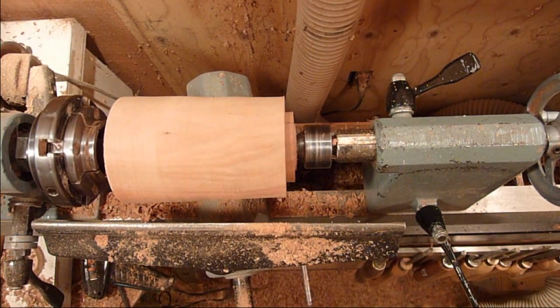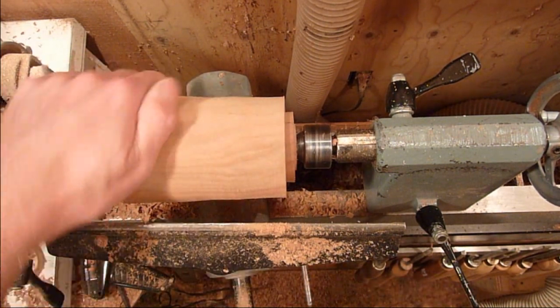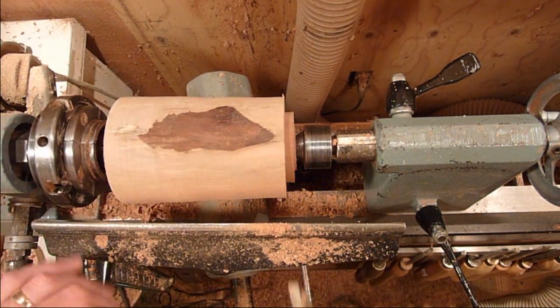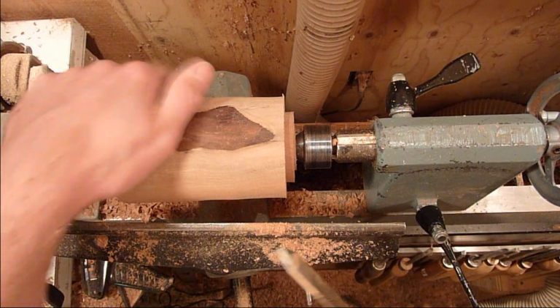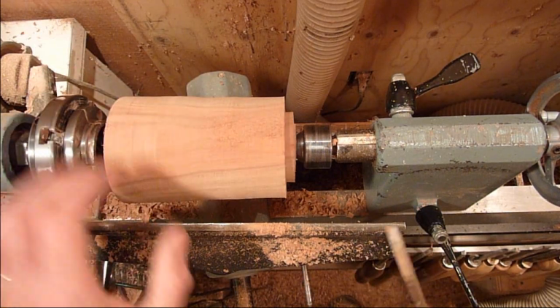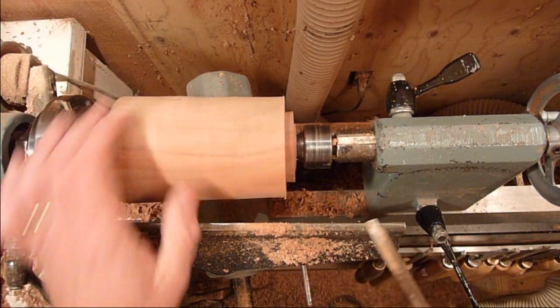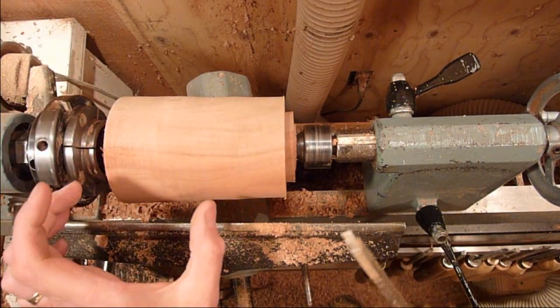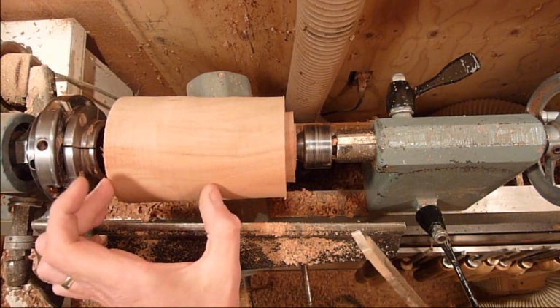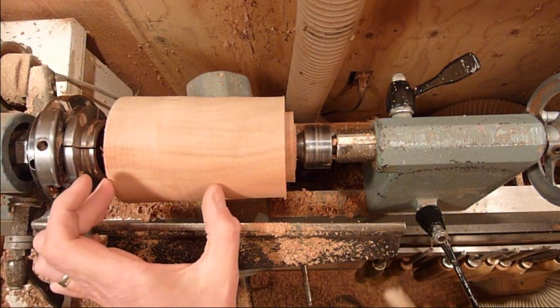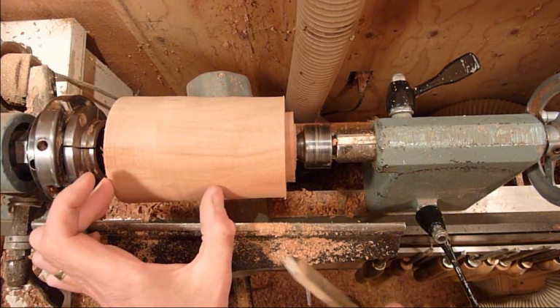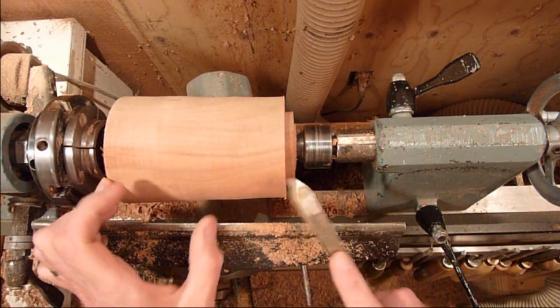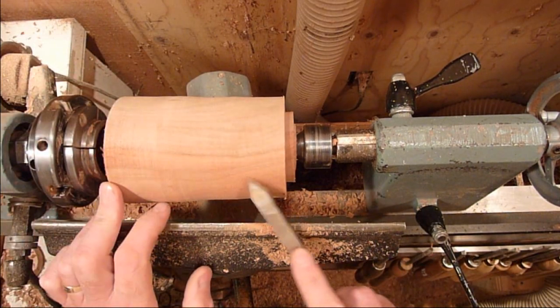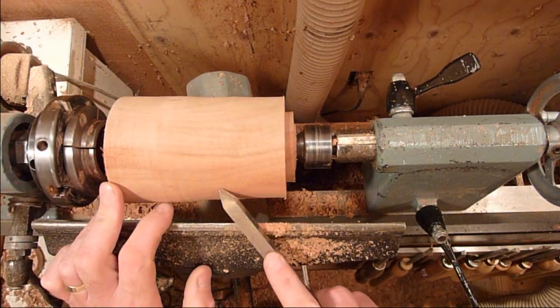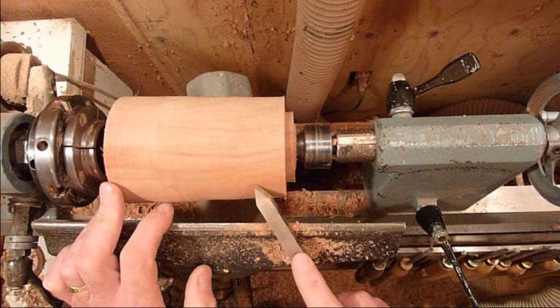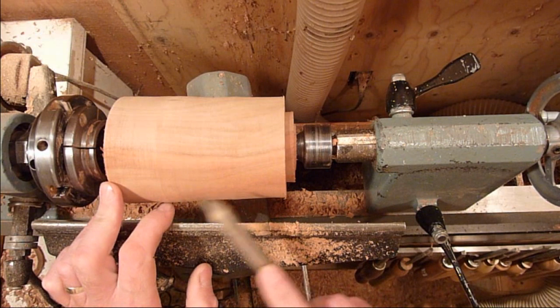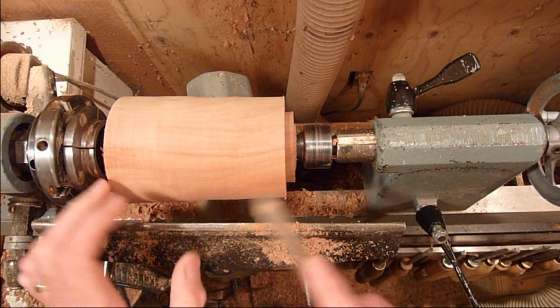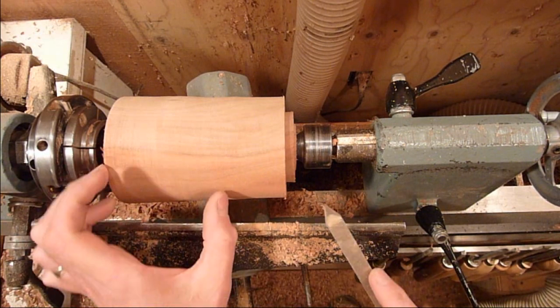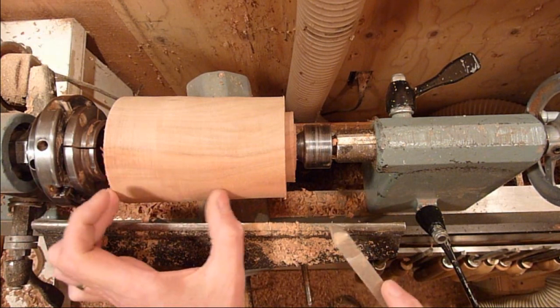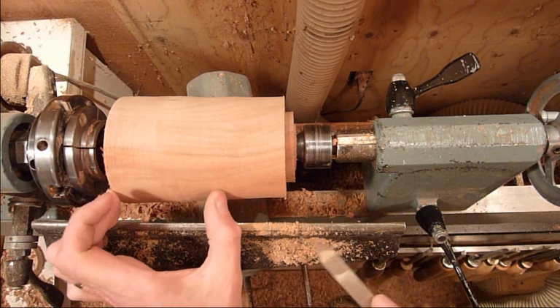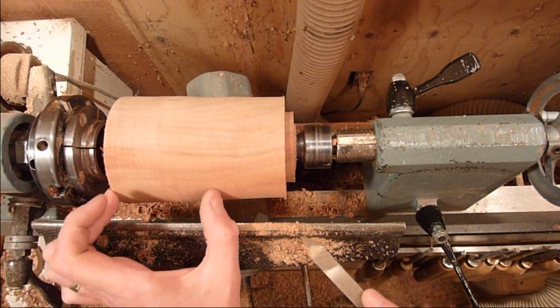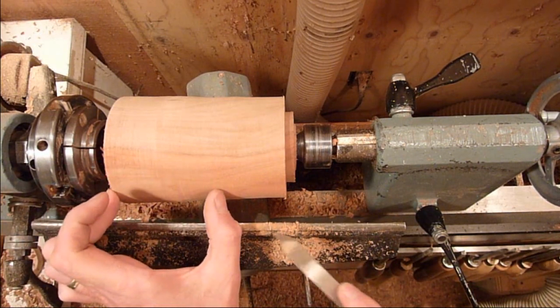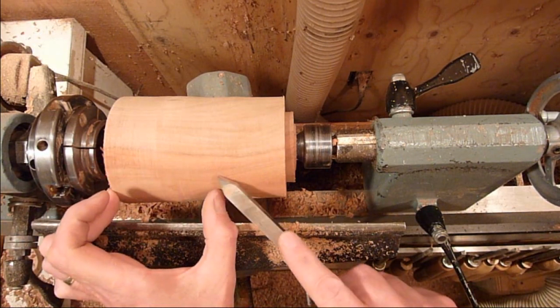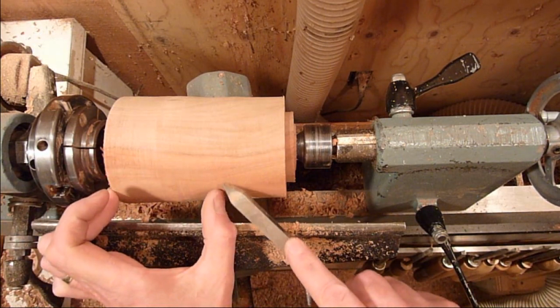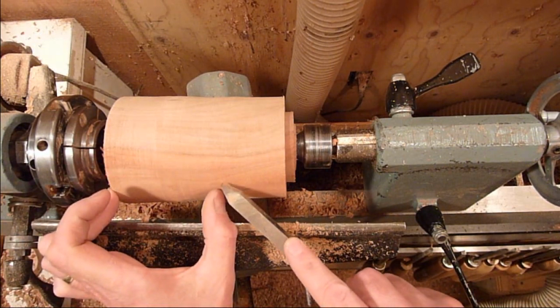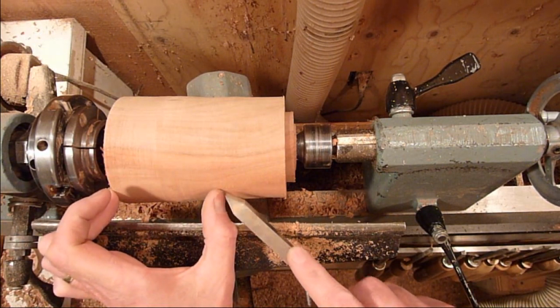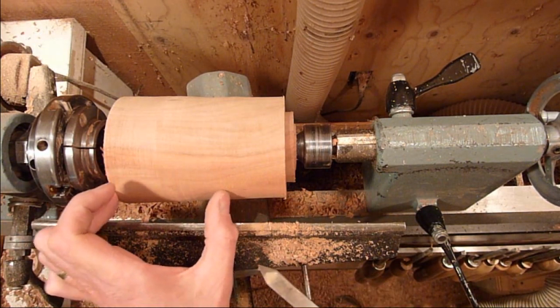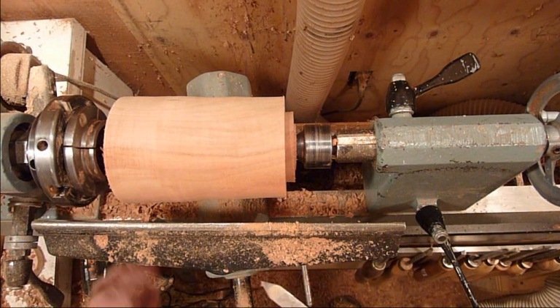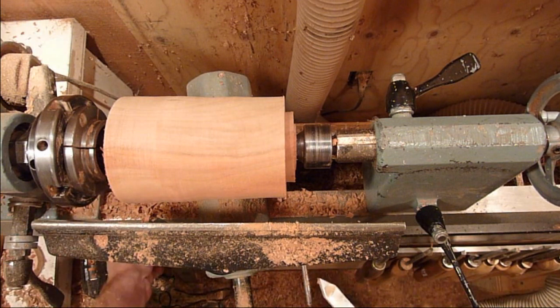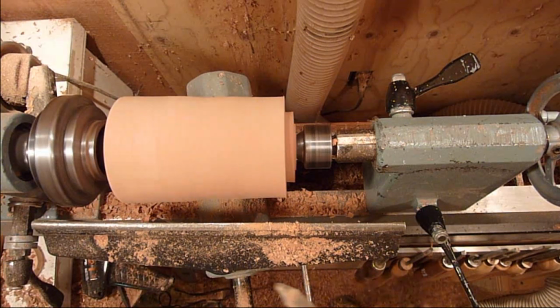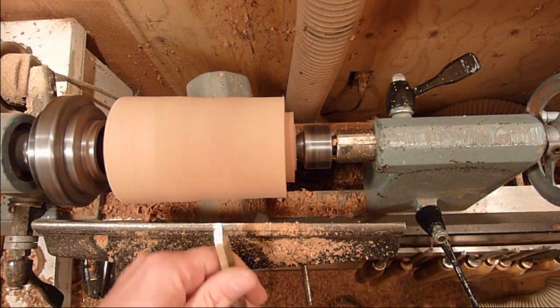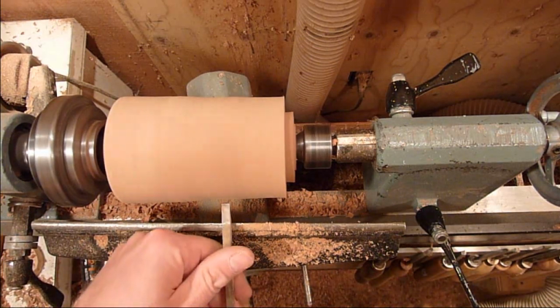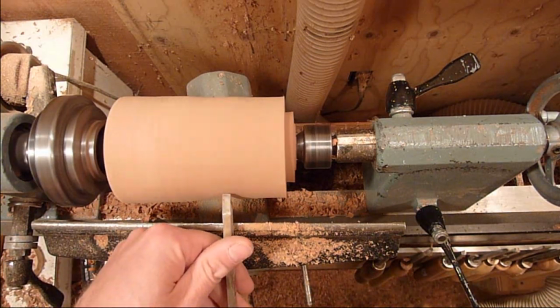Then you just want to make the box — I think you make the lid about one-third what the box is. So we want to go ahead and separate it about right in there, and that way we can remount it.